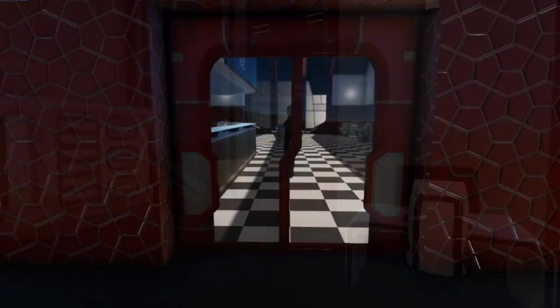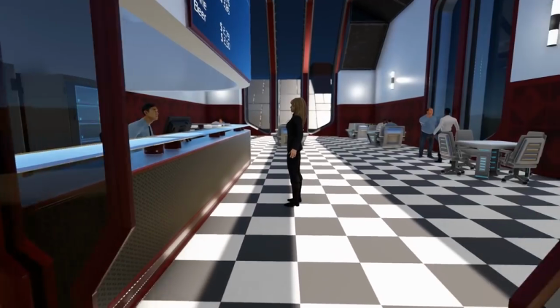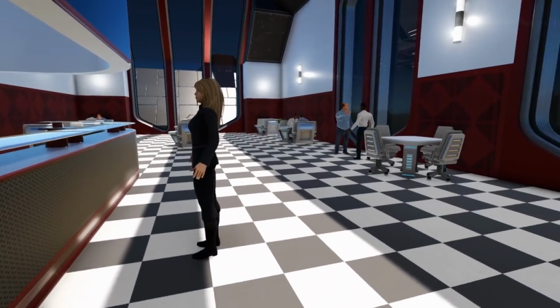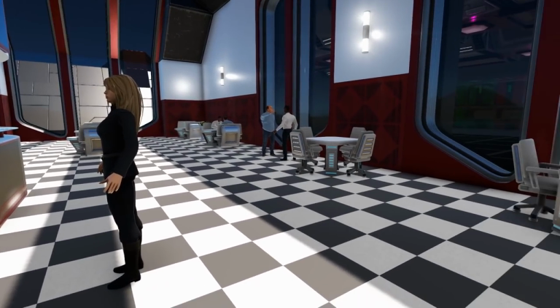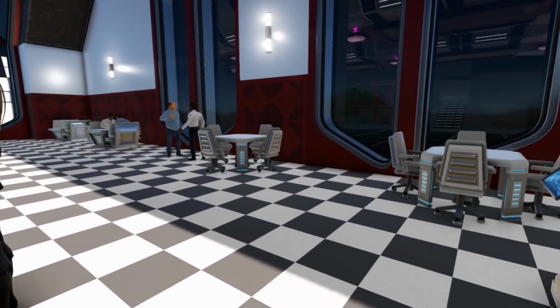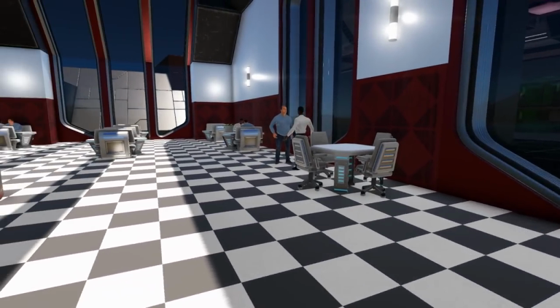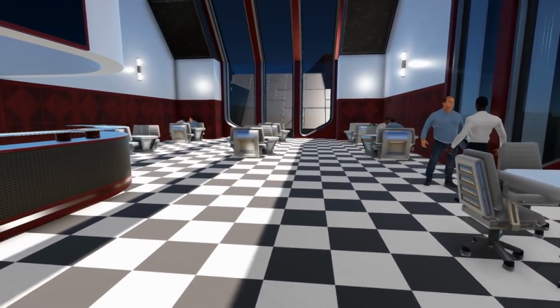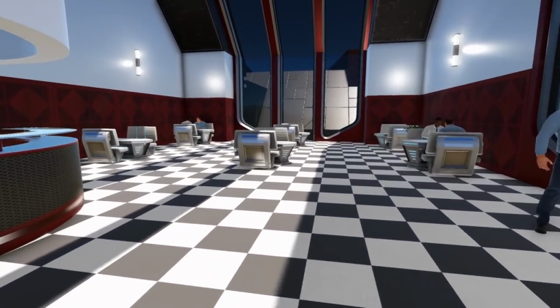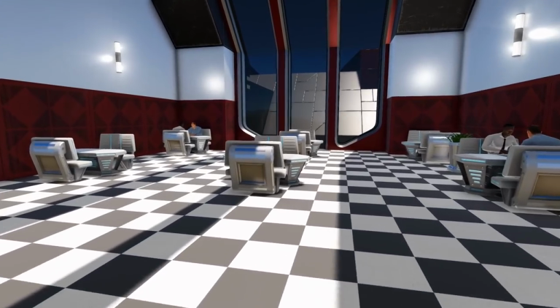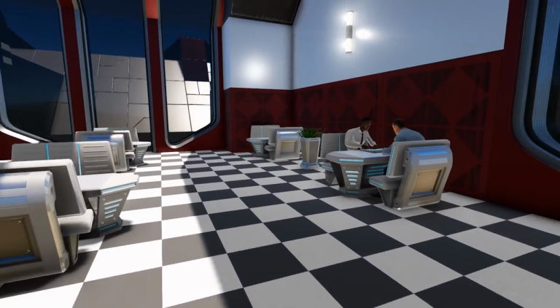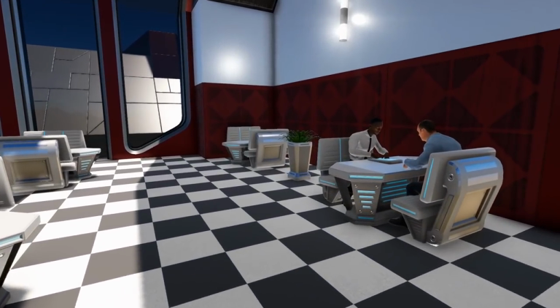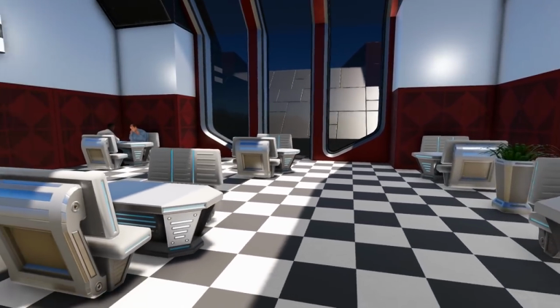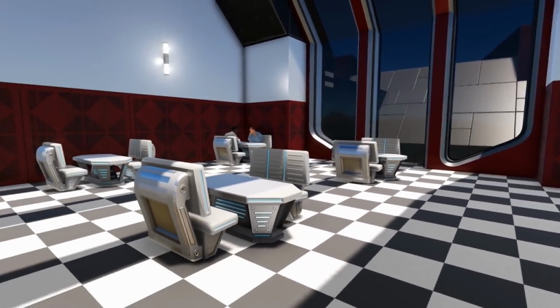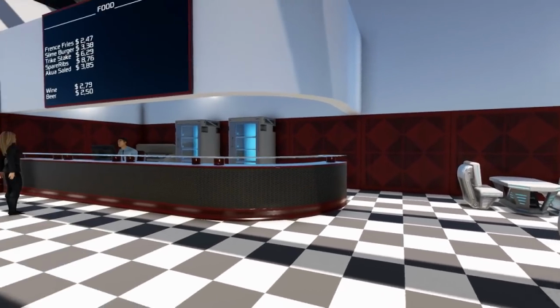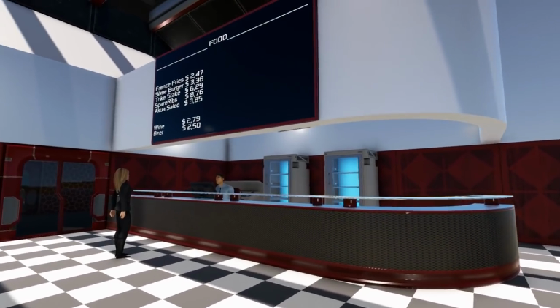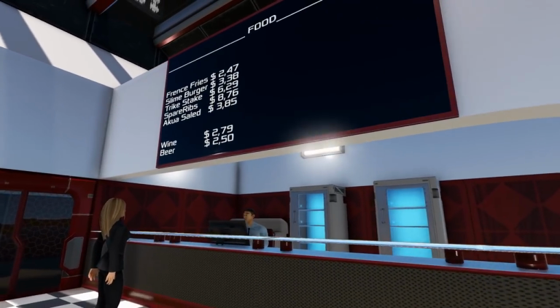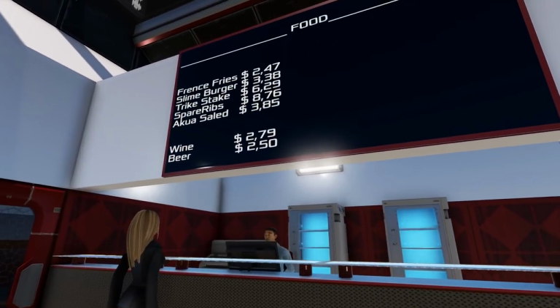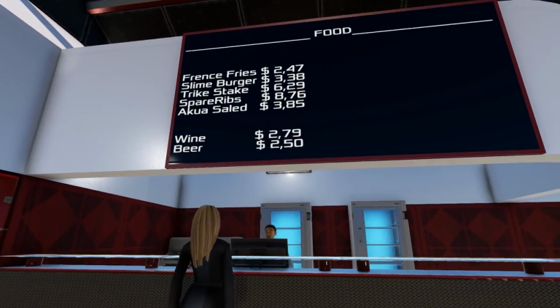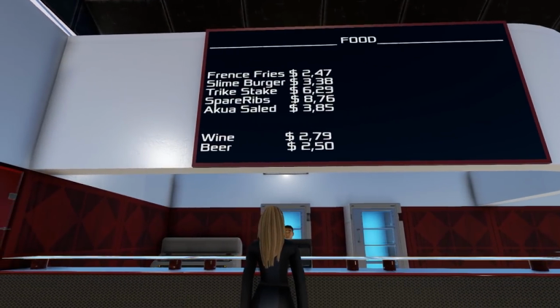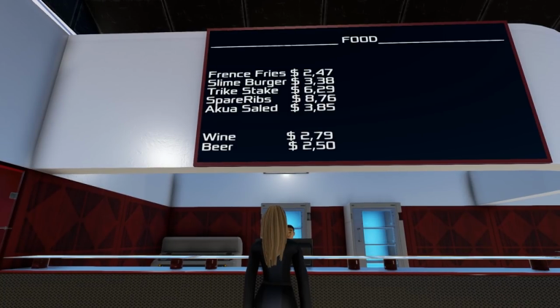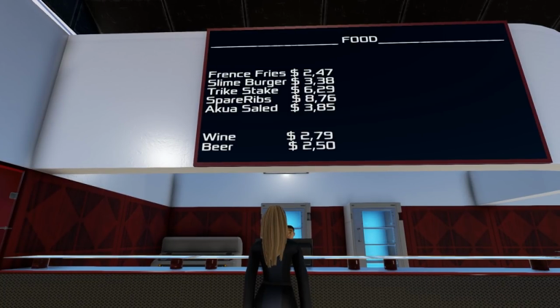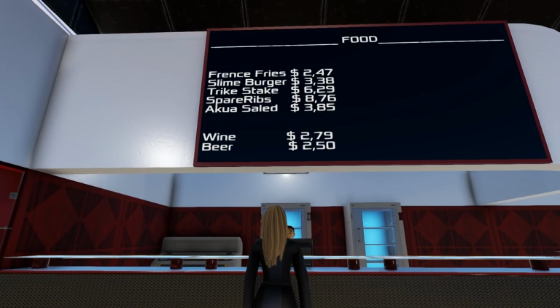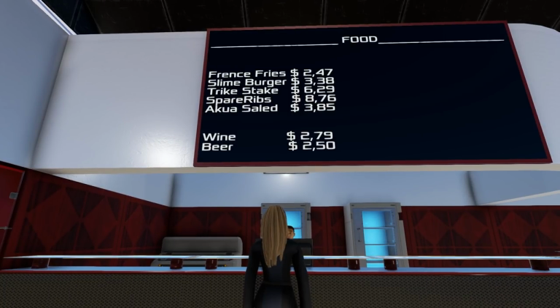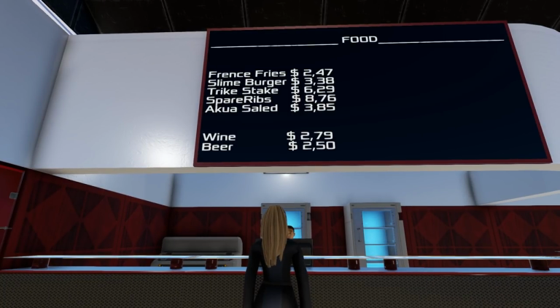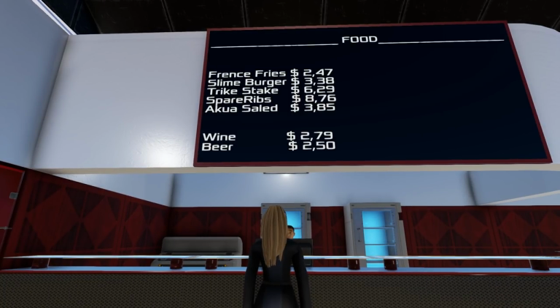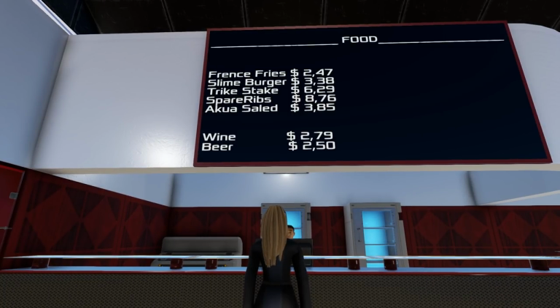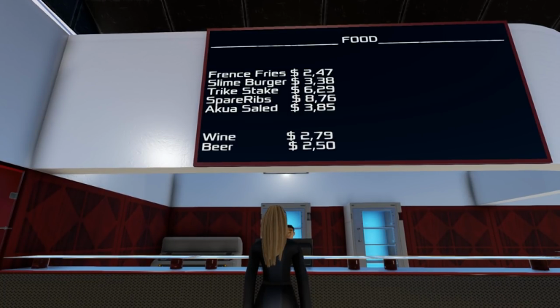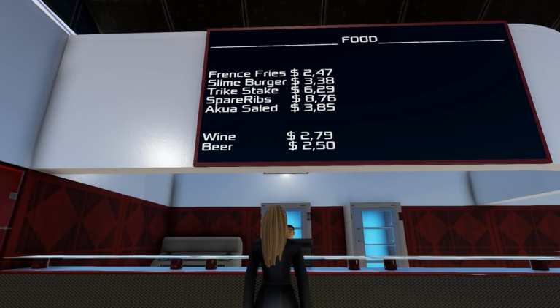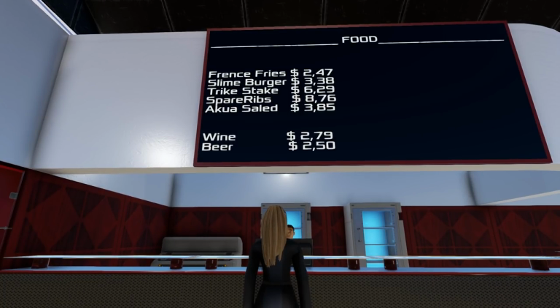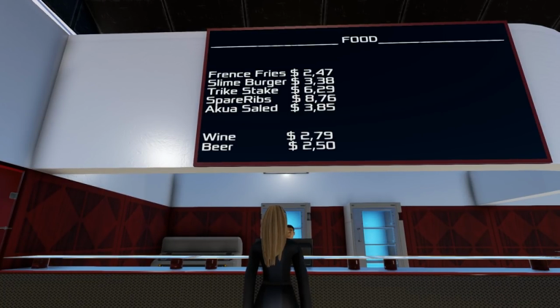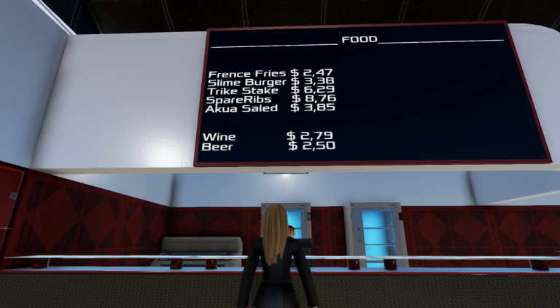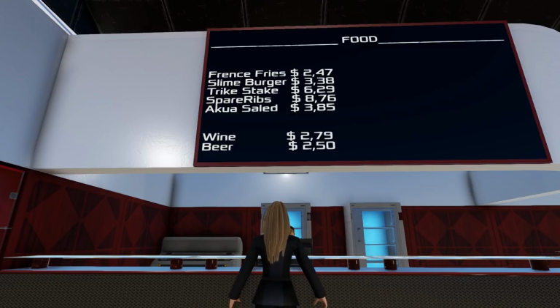Taking the door to the right, we come into the cafeteria where you can see some people eating and someone trying to place an order. You will also find what I'm assuming are typos, though these could be intentionally spelled wrong just to make it more interesting.